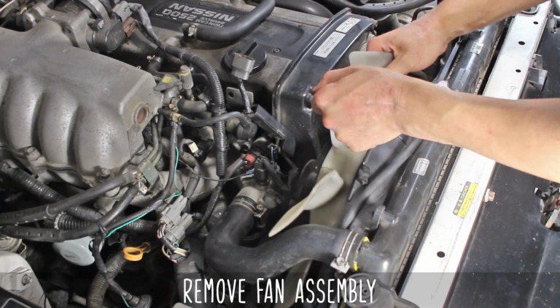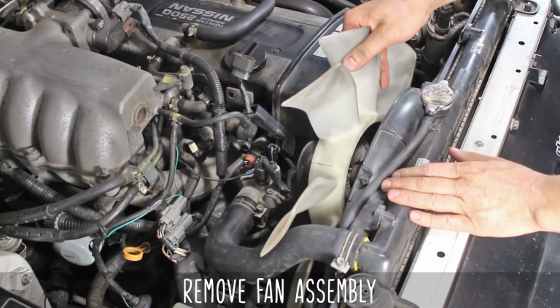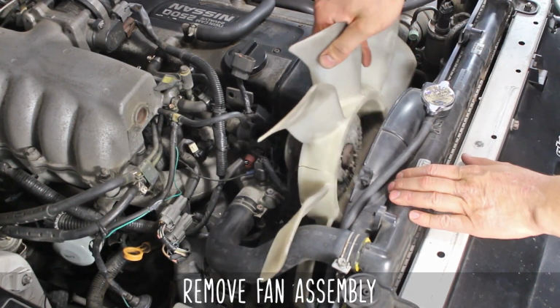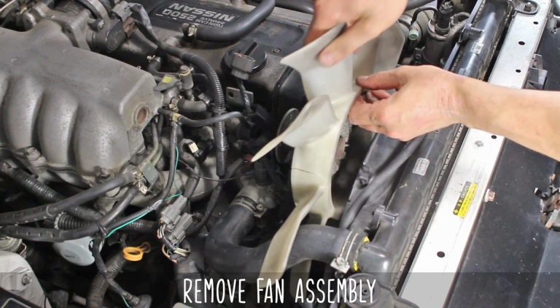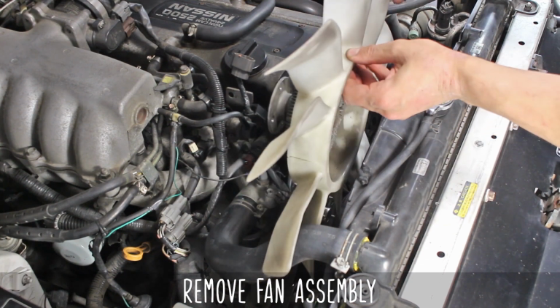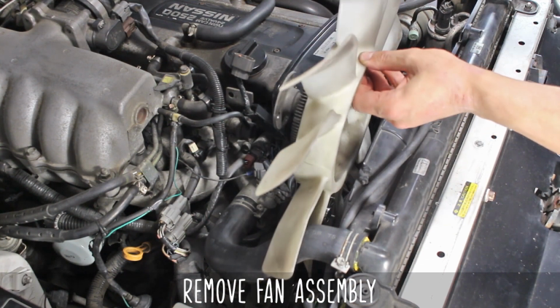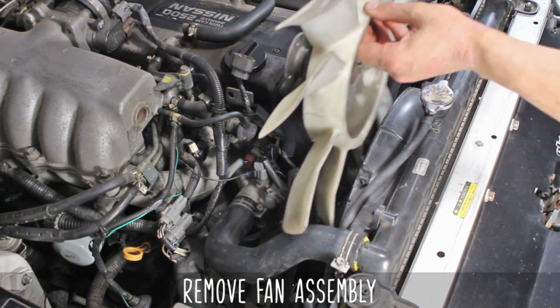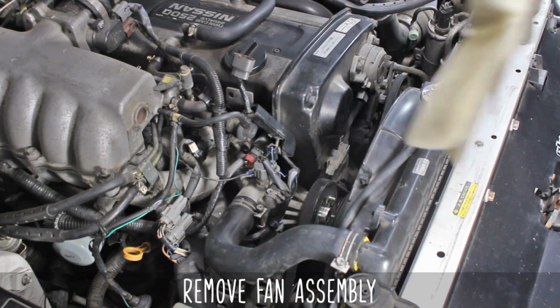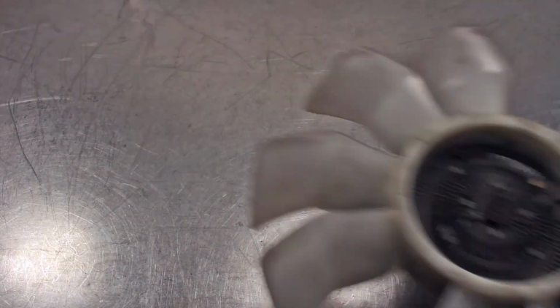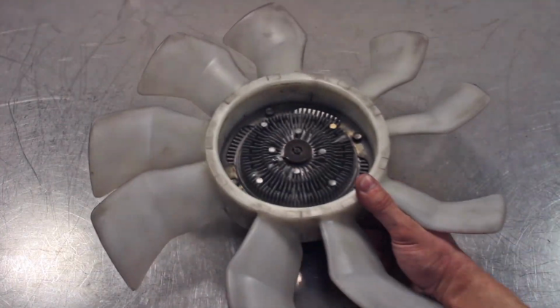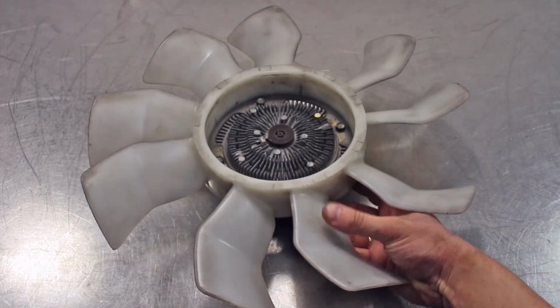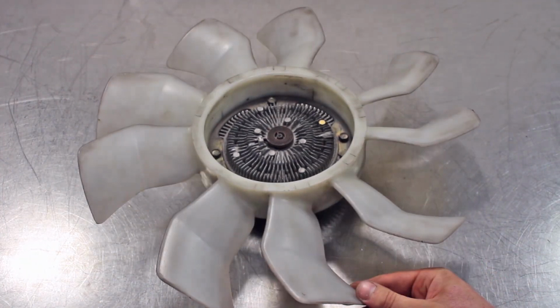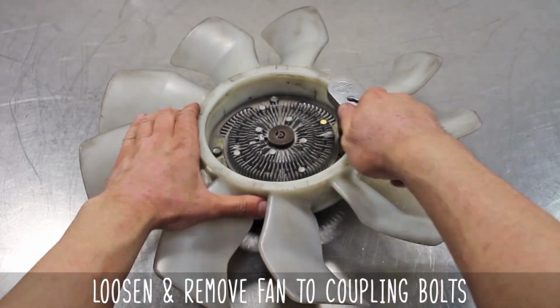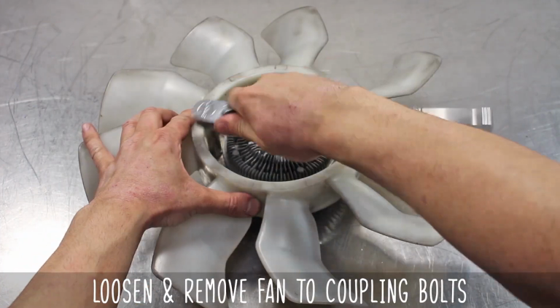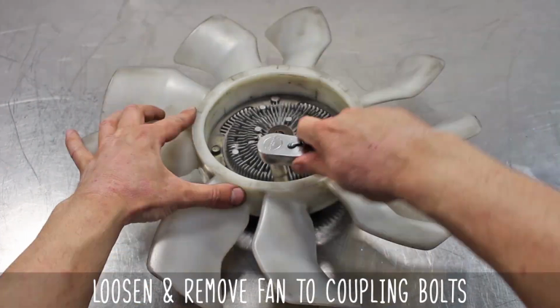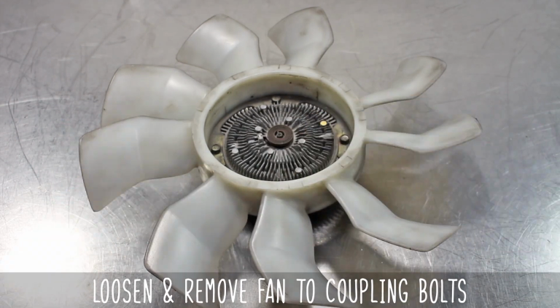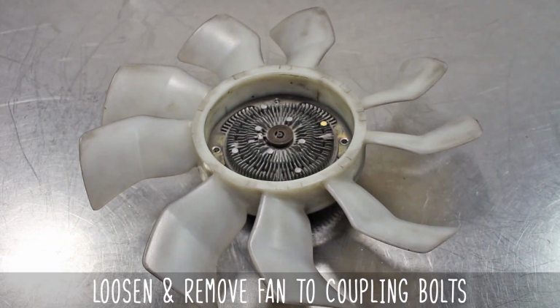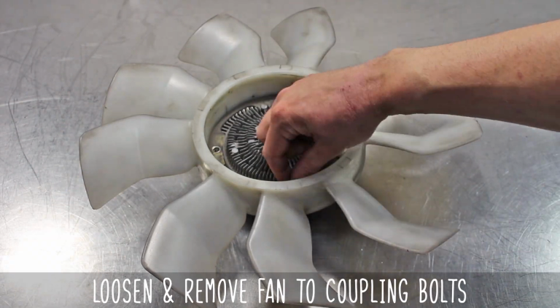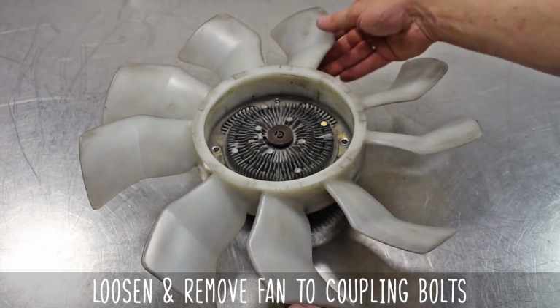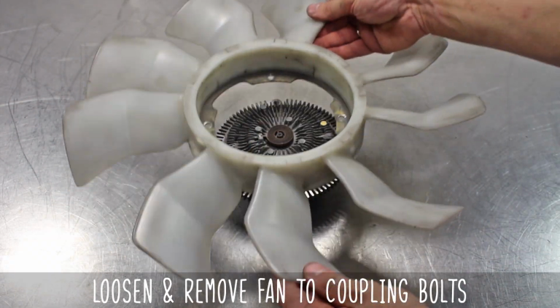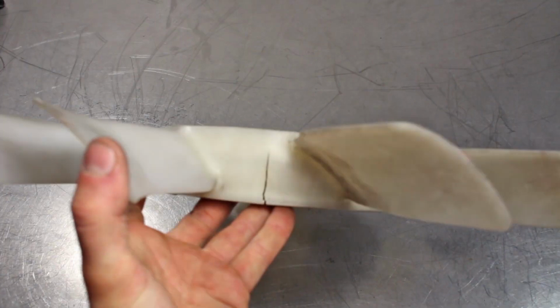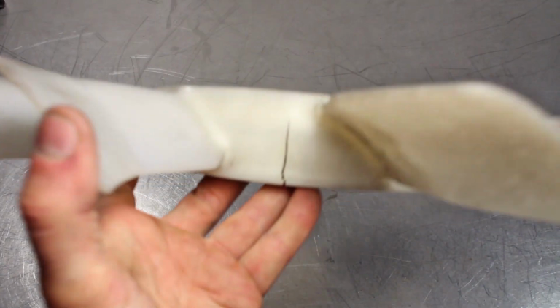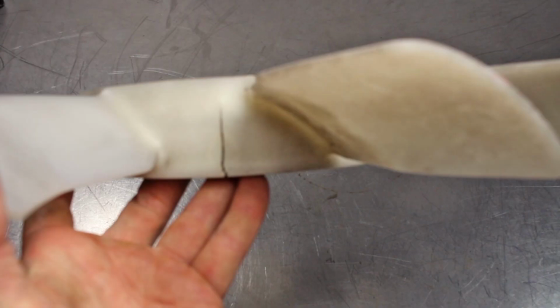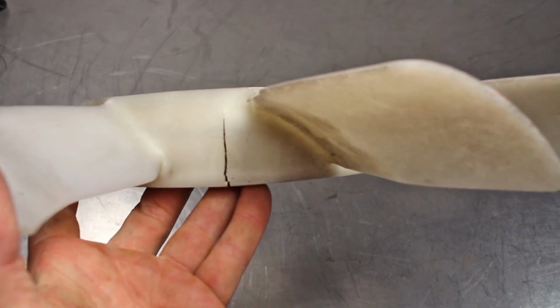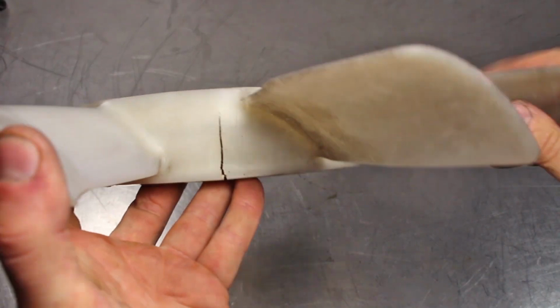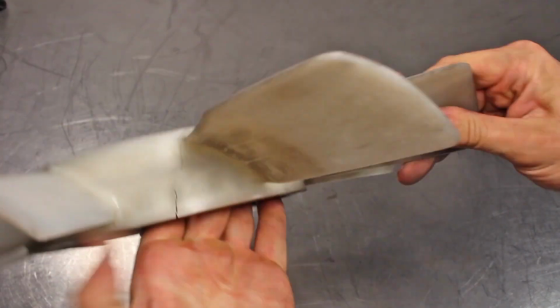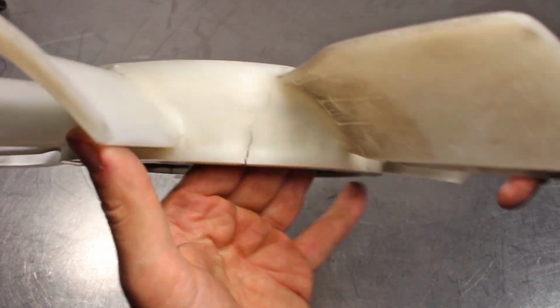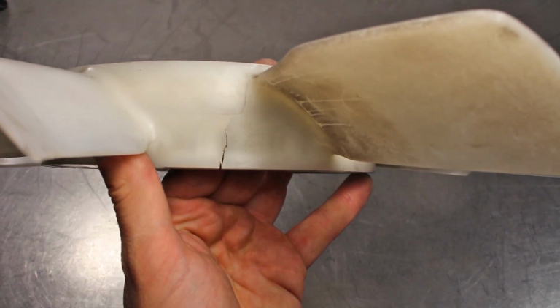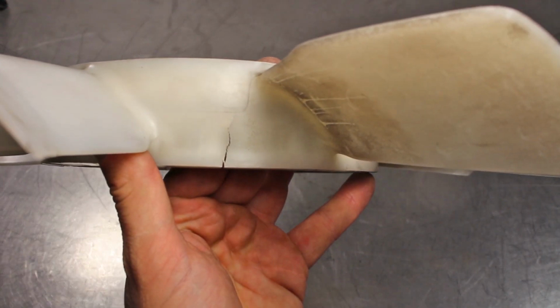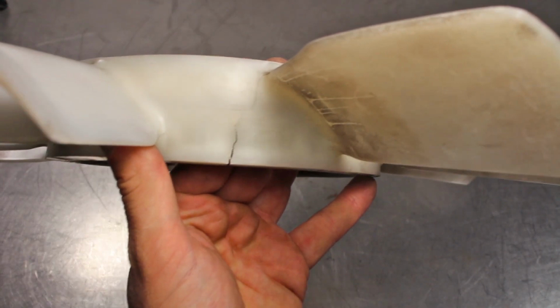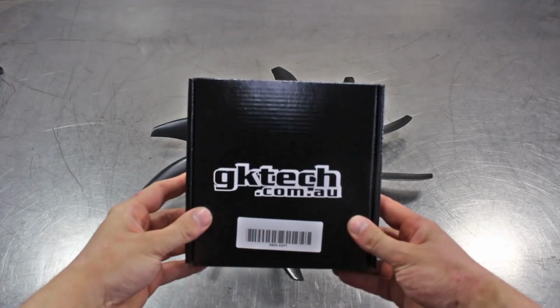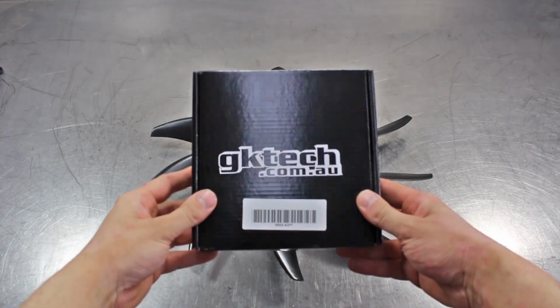Being careful not to gouge your radiator, get it on a bench and remove the coupling to fan bolts. And good lord almighty, this fan had two cracks in it. Good thing we're changing her out for a GK Tech one.